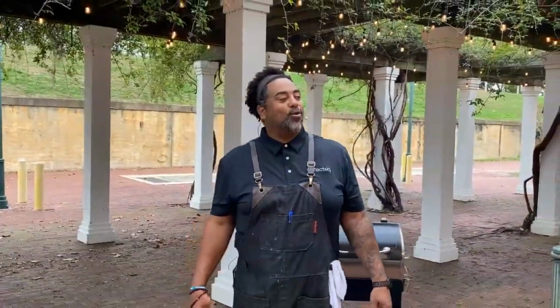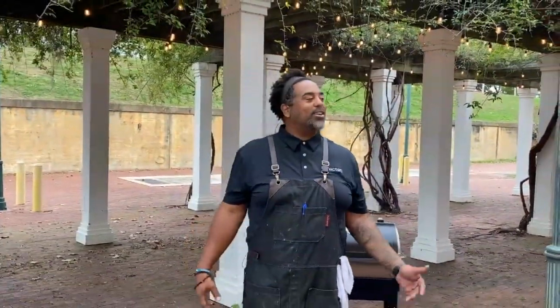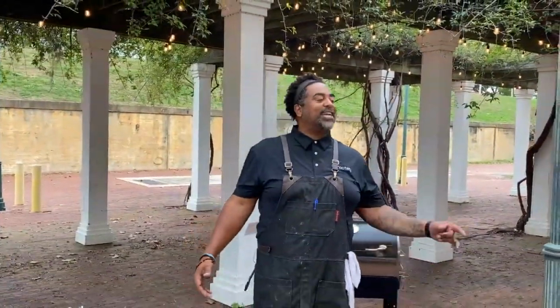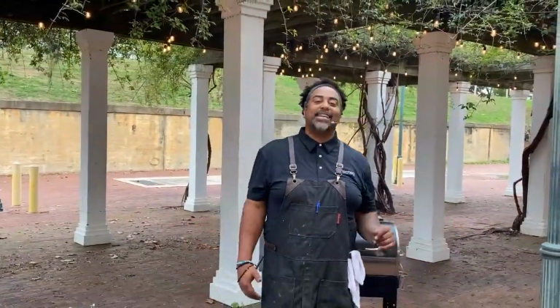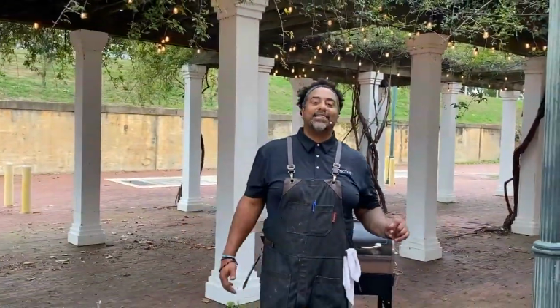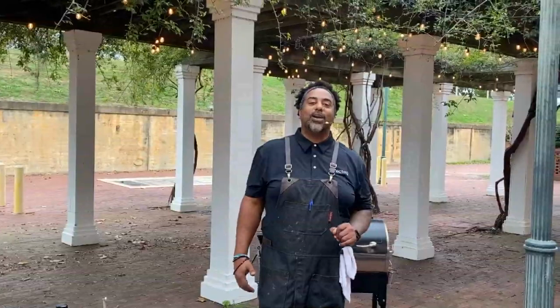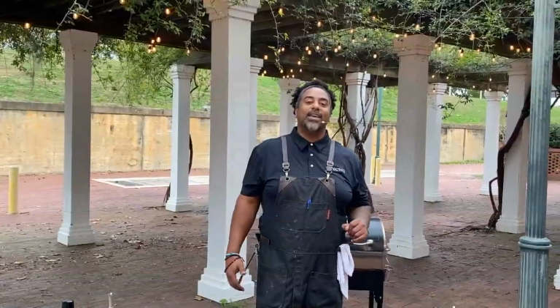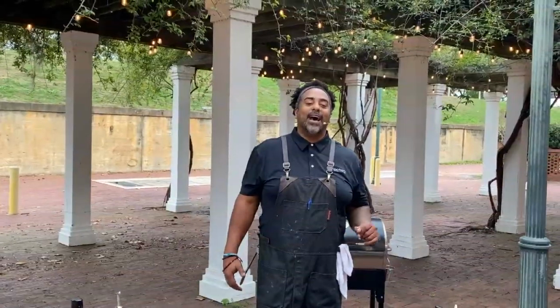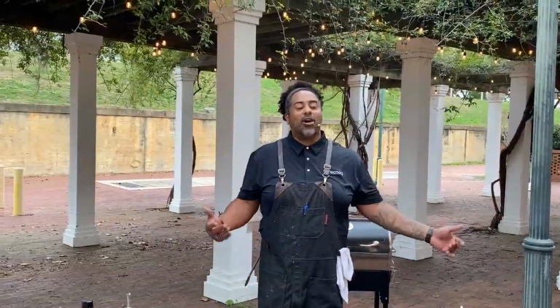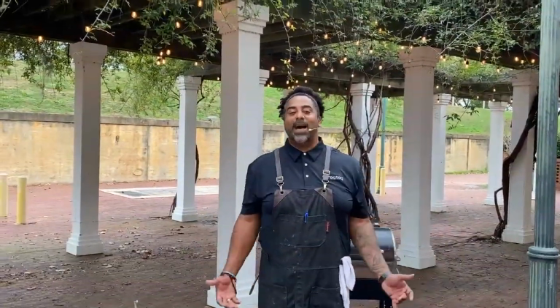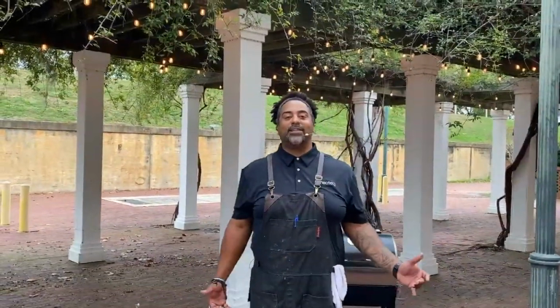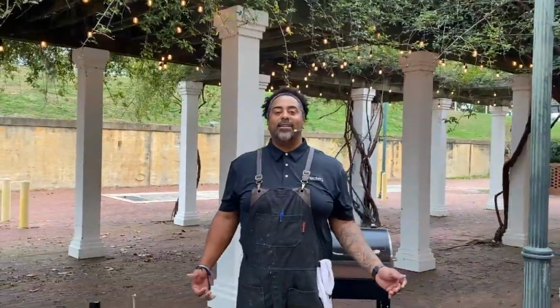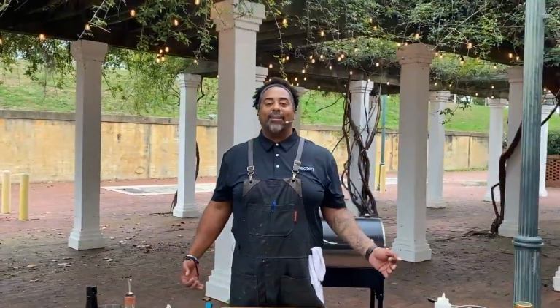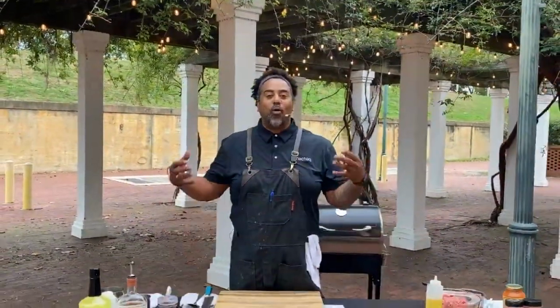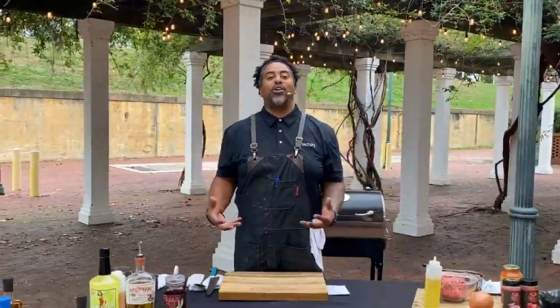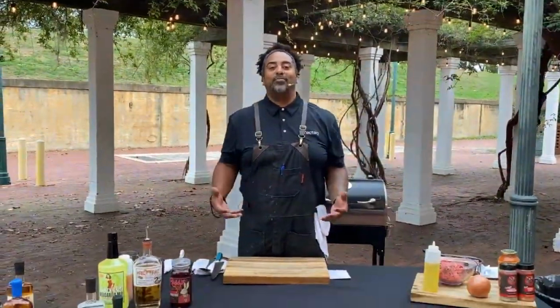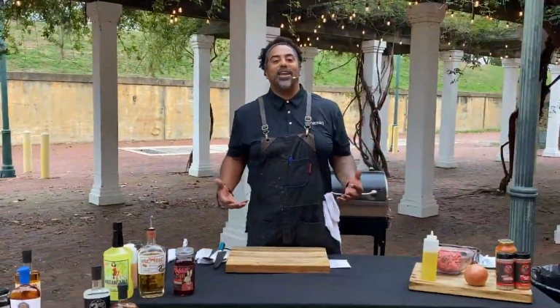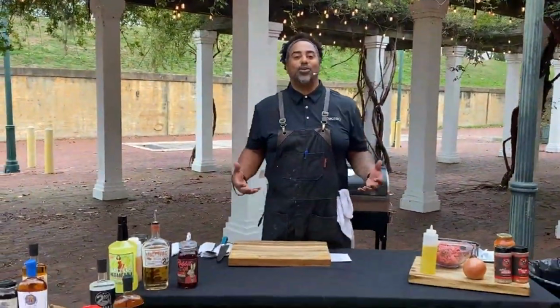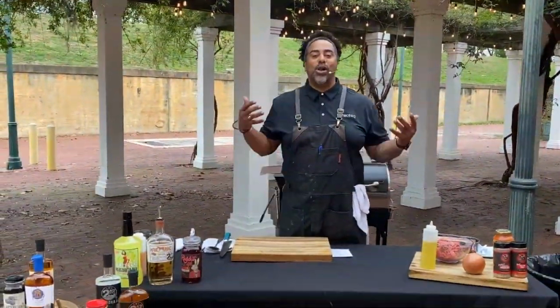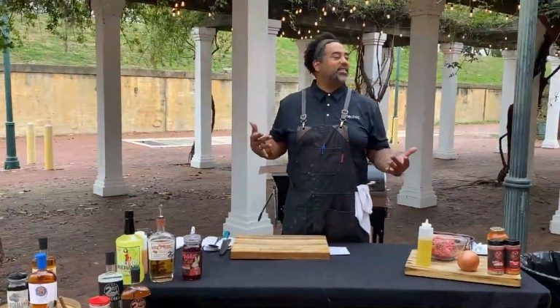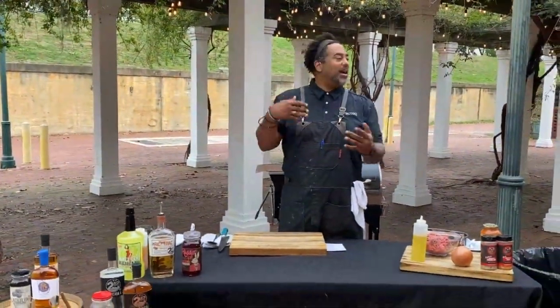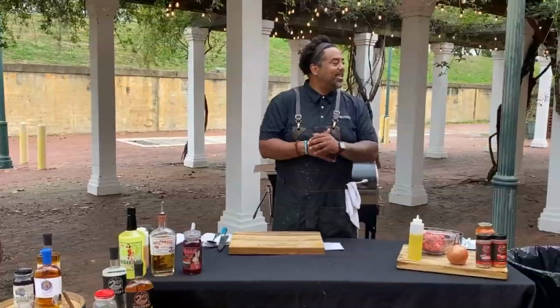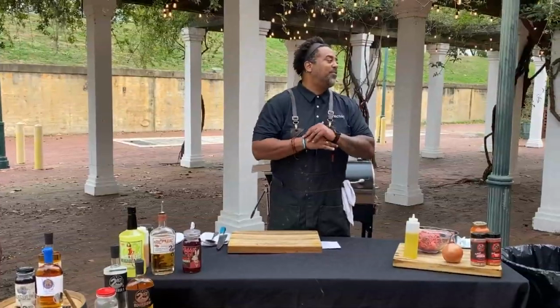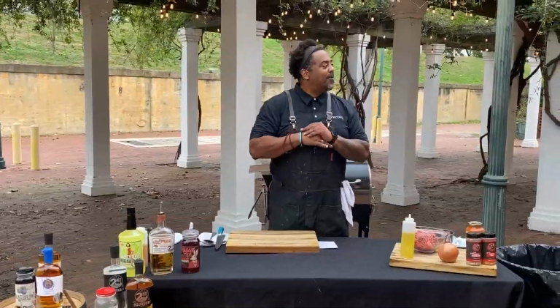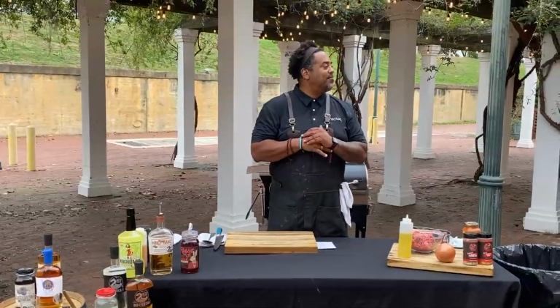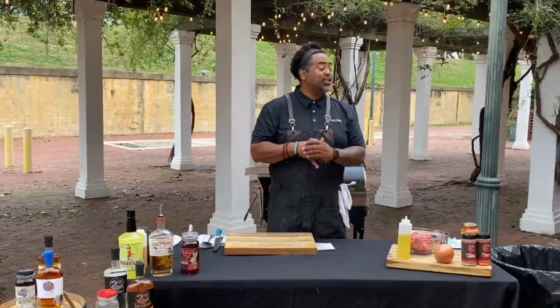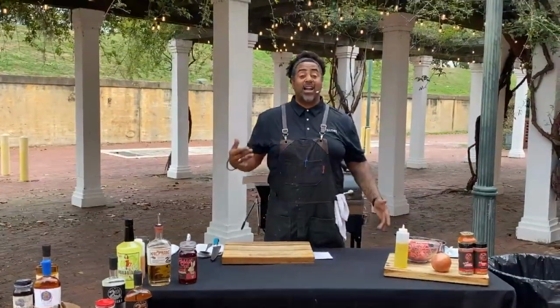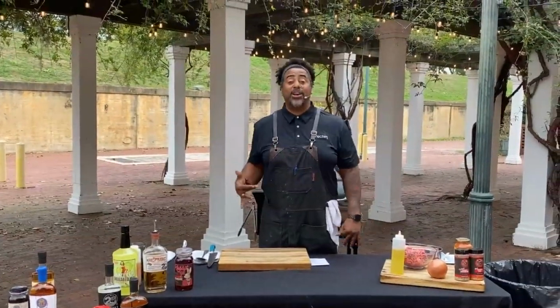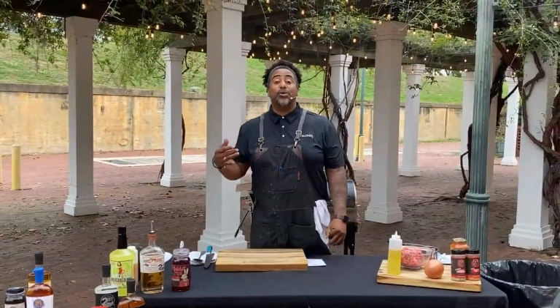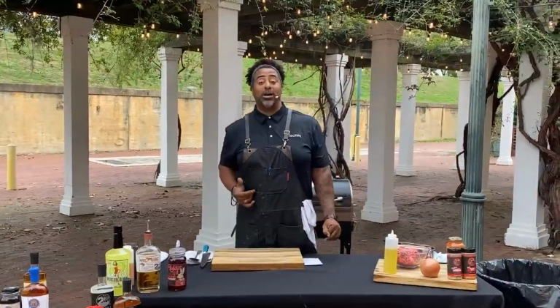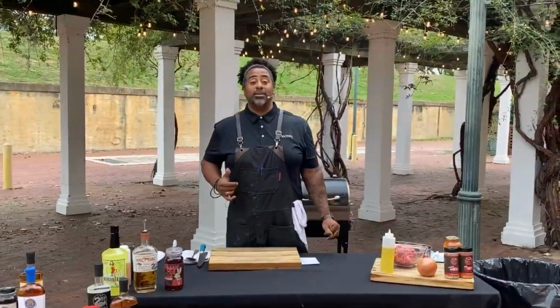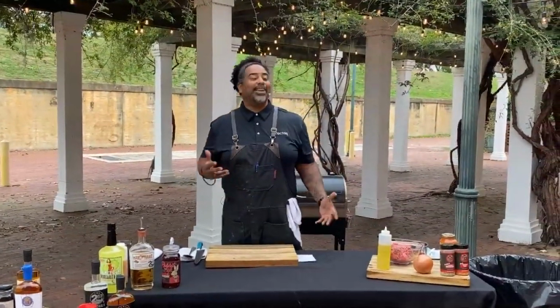We're here at Second City Distillery. I've talked about it — I've told y'all you need to be here. Join us. Come get stuff from them. So I had to come down here and do a show.